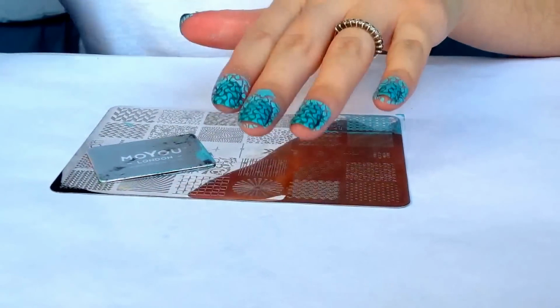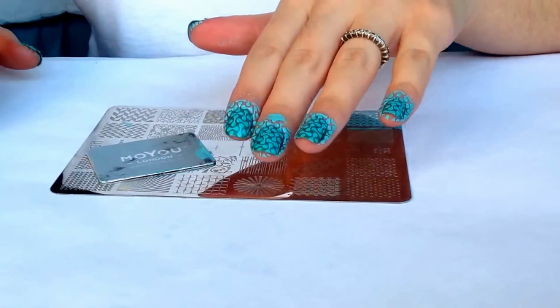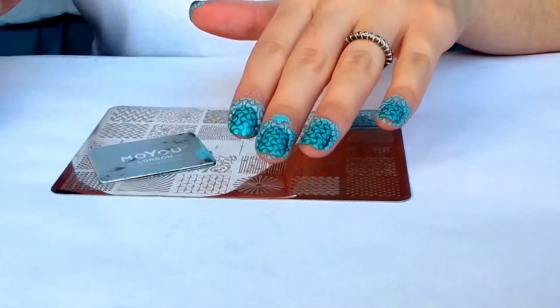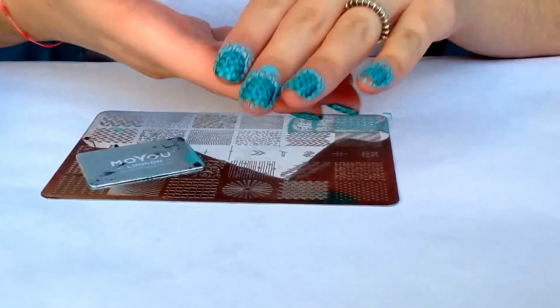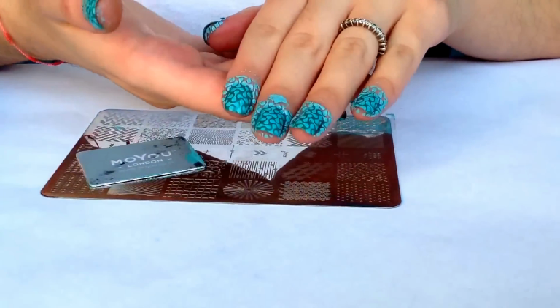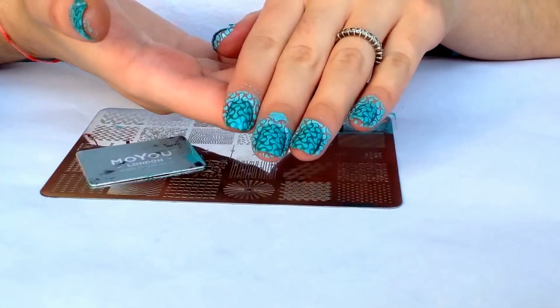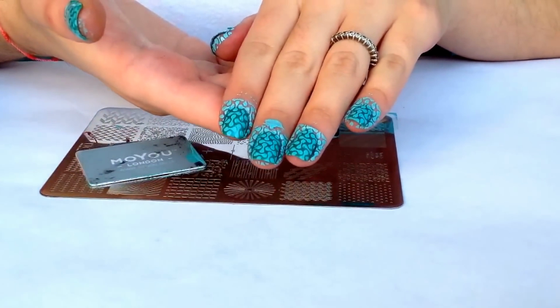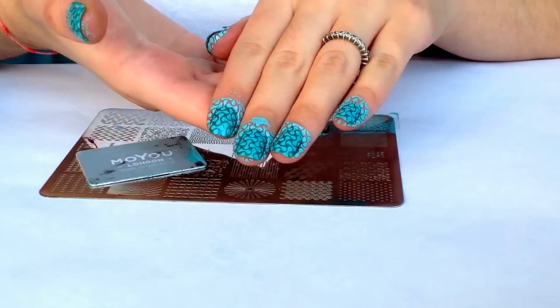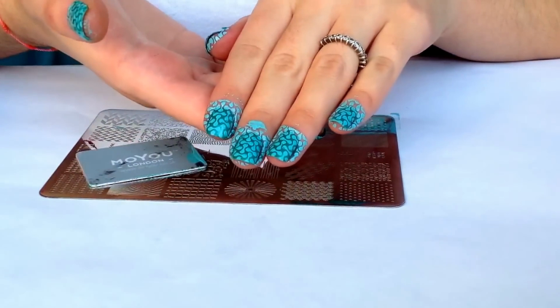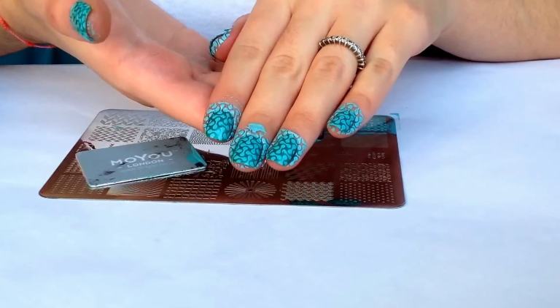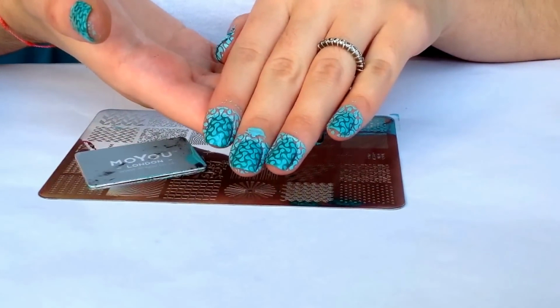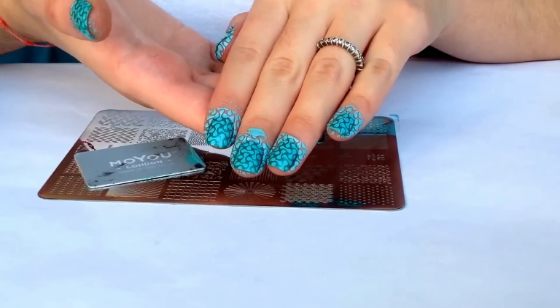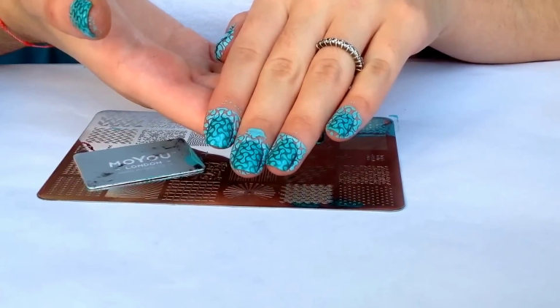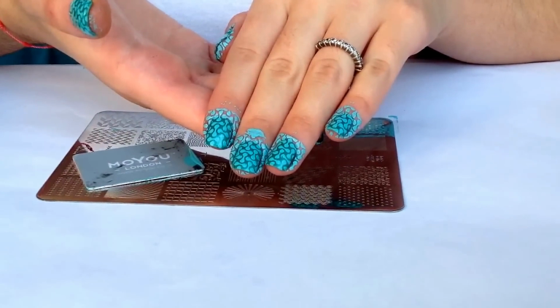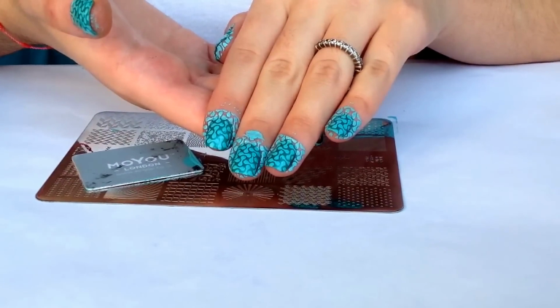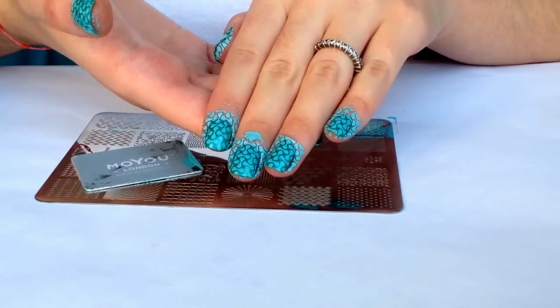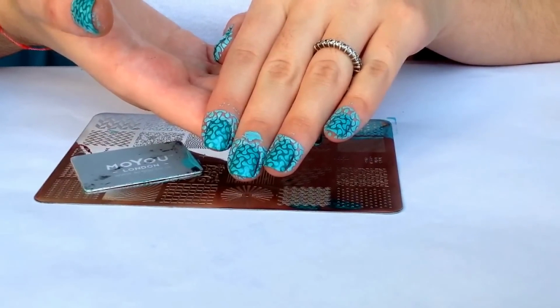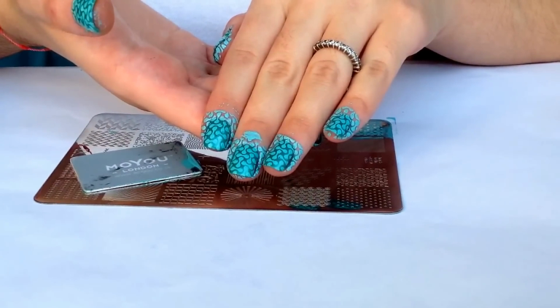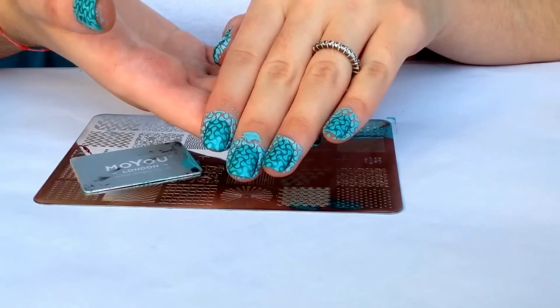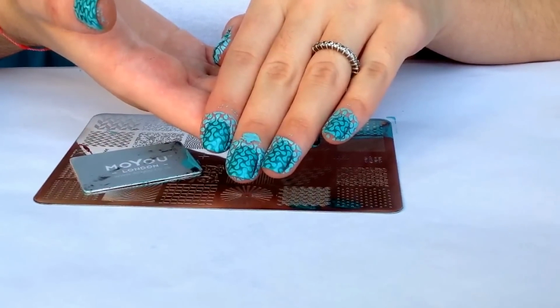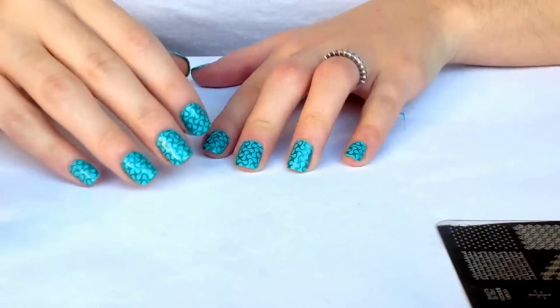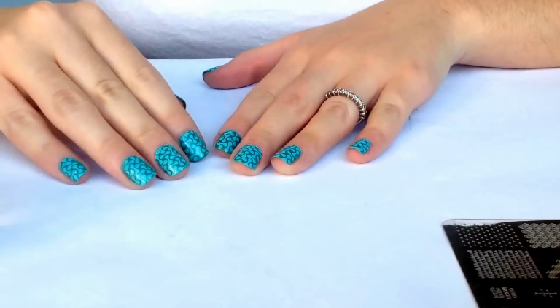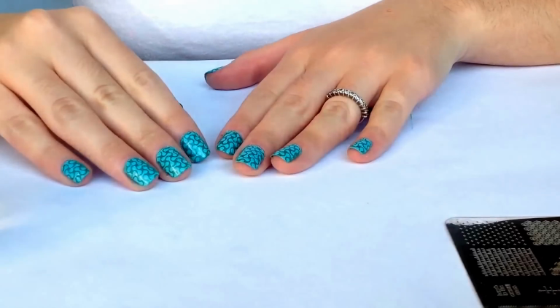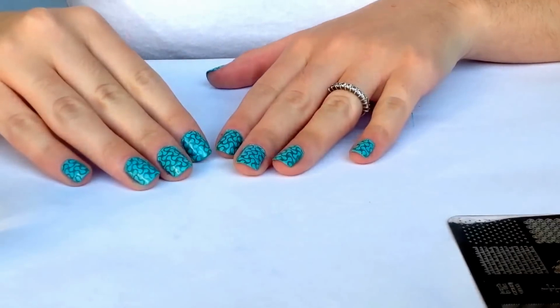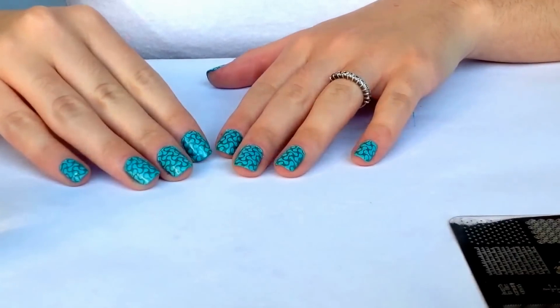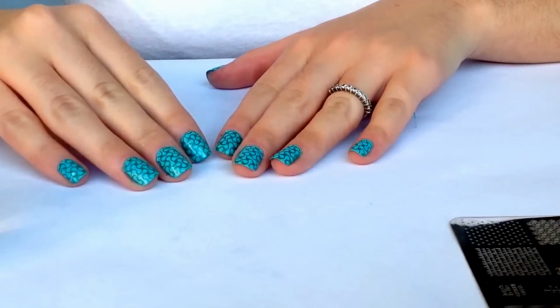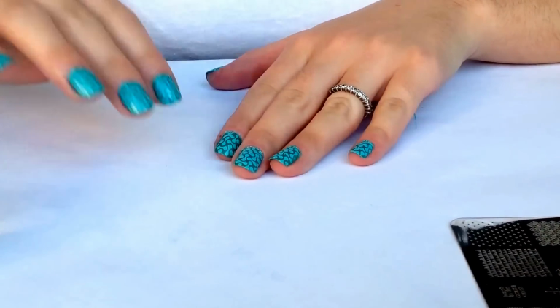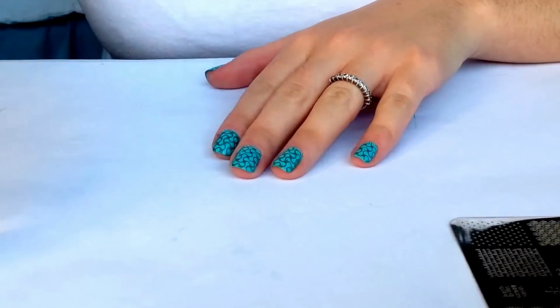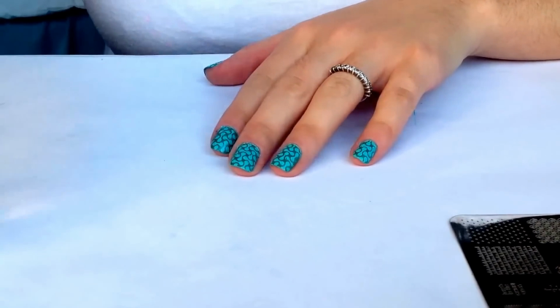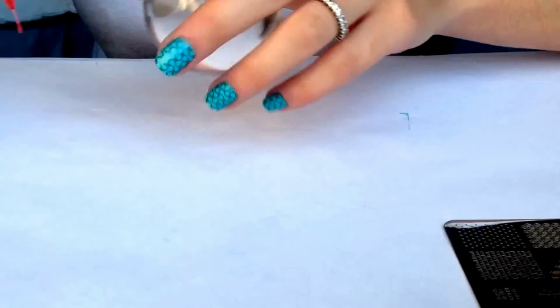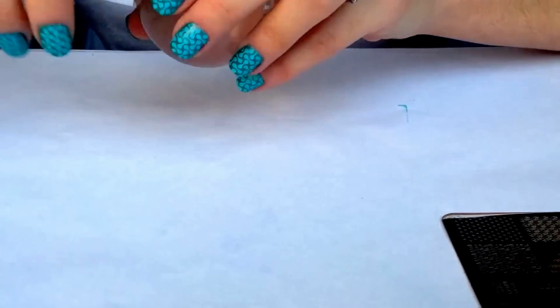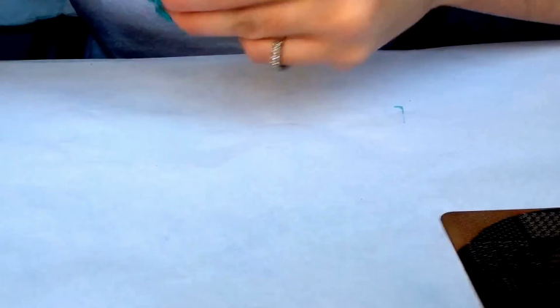I'm going to be cleaning up around the edges and I'll come back to show you the final result. Our final step is applying our top coat.